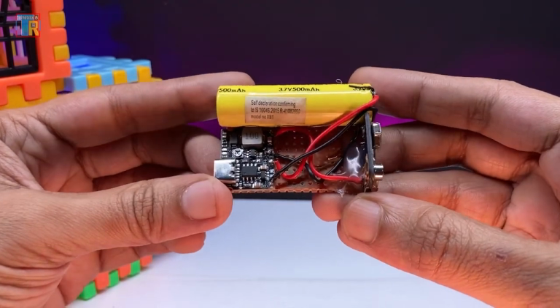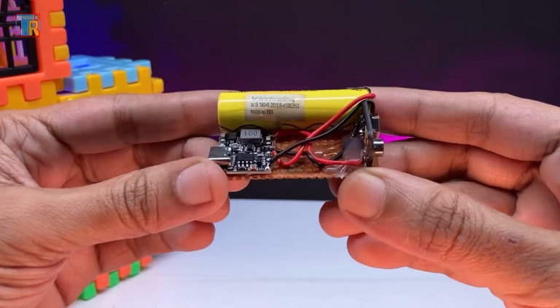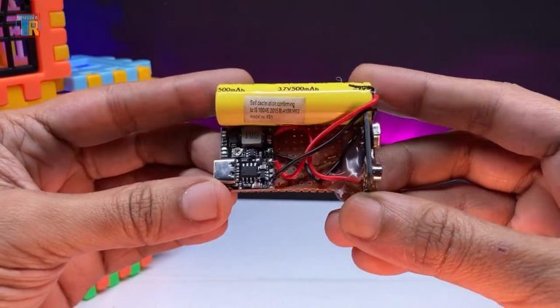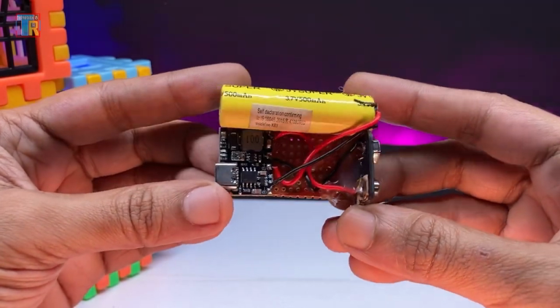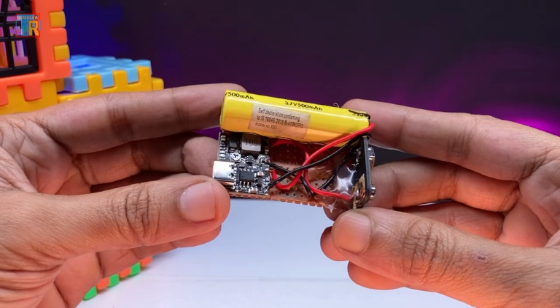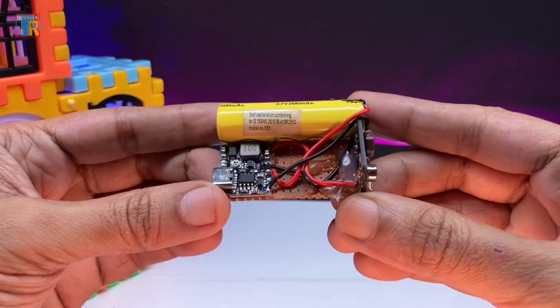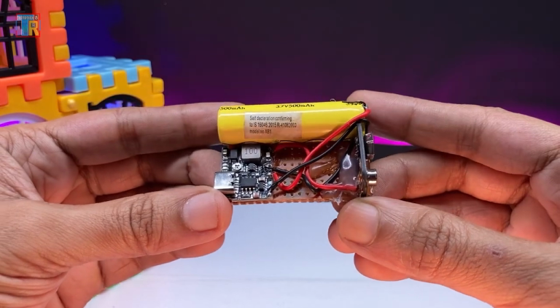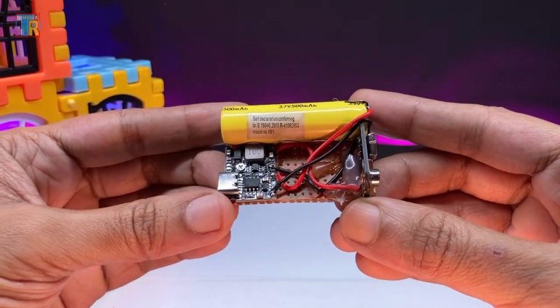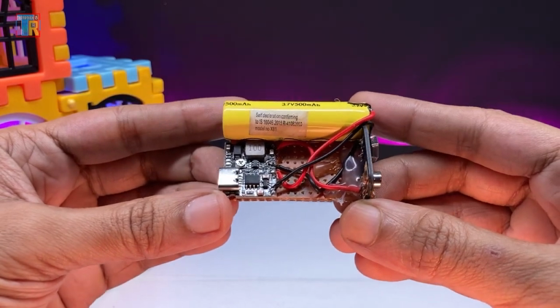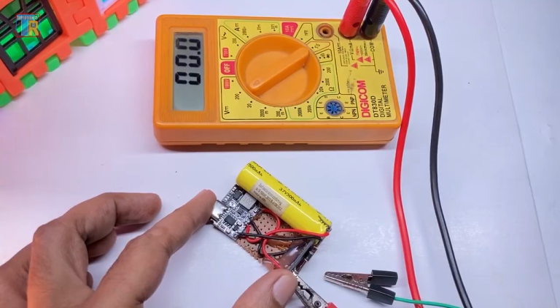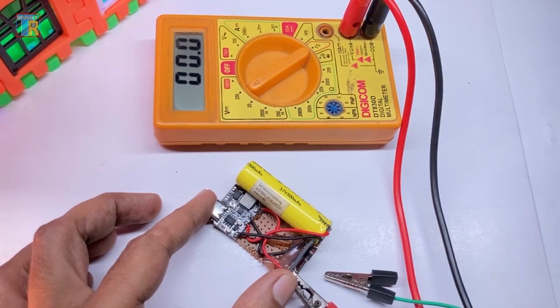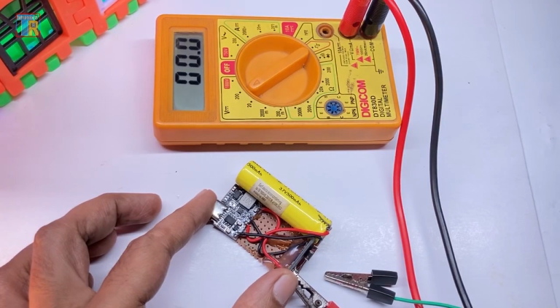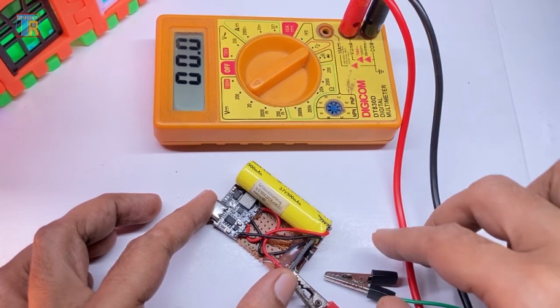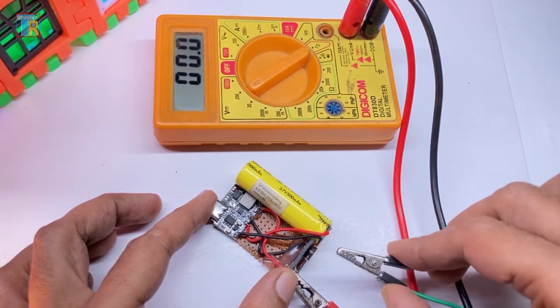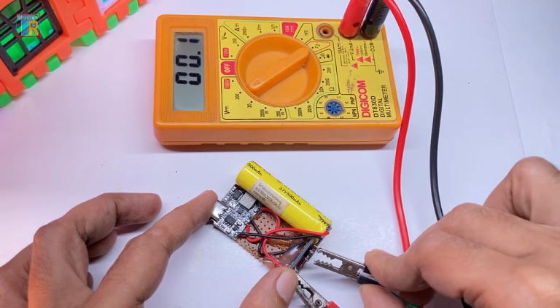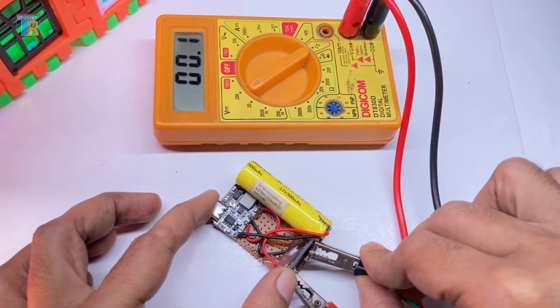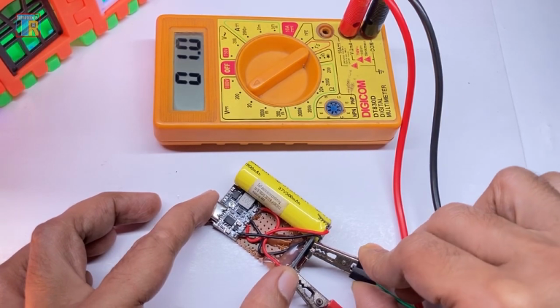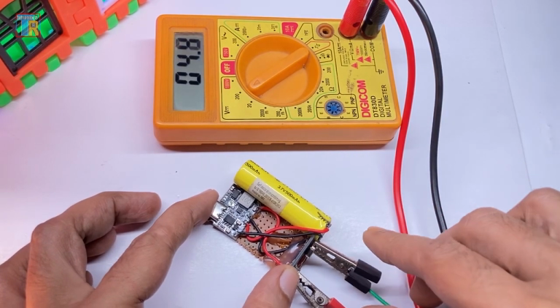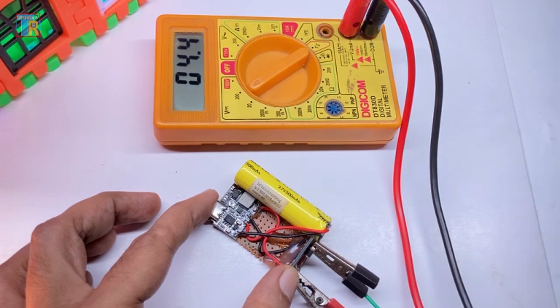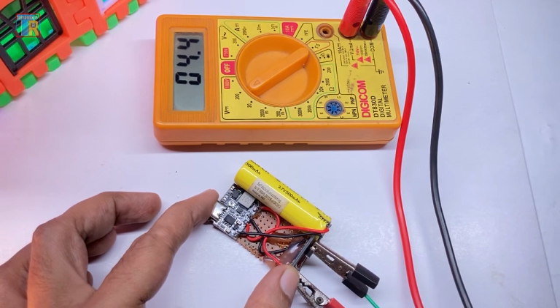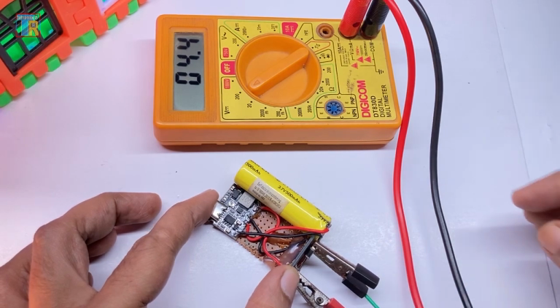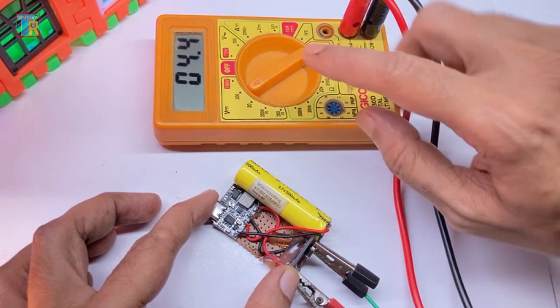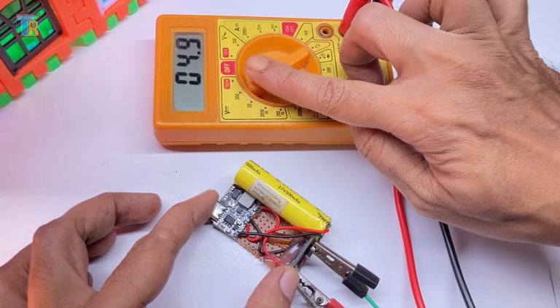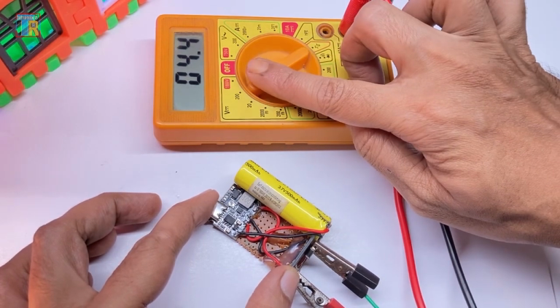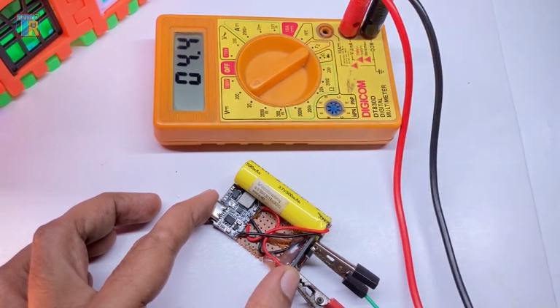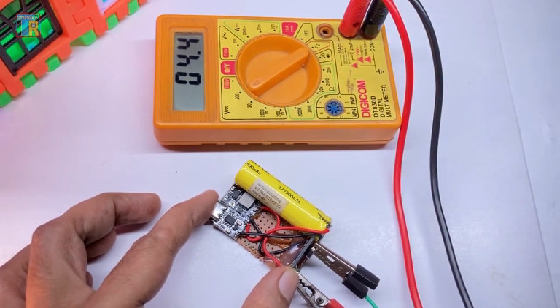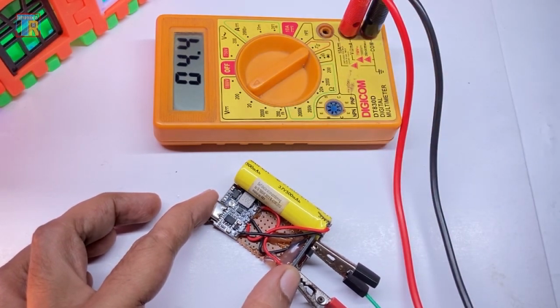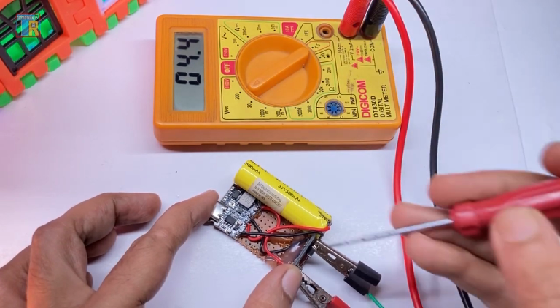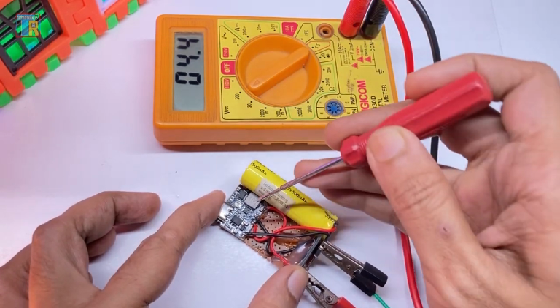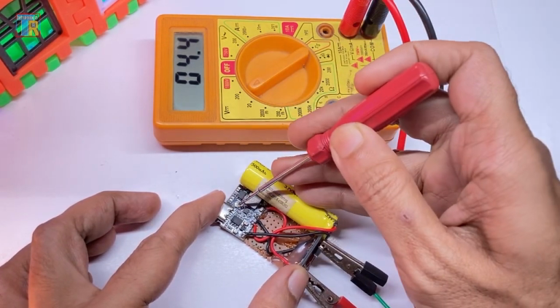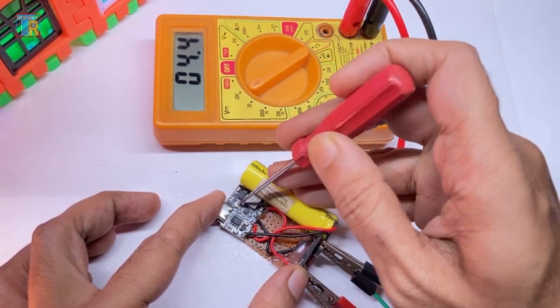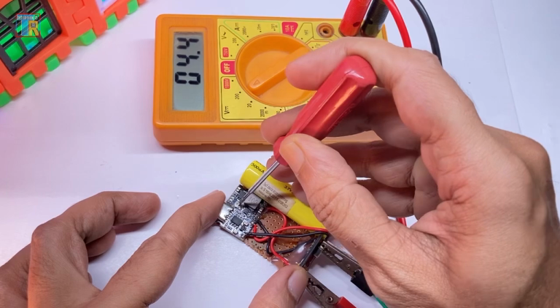All the wiring is now complete. Next, I am adjusting the preset to set the output voltage to exactly 9V.